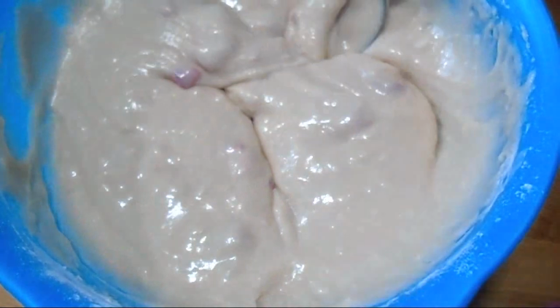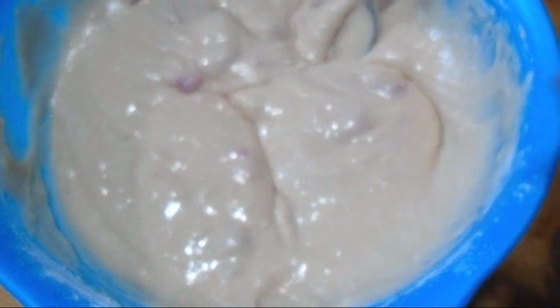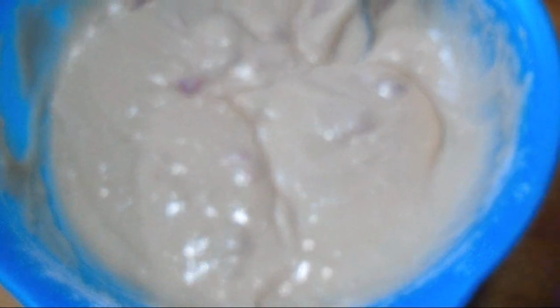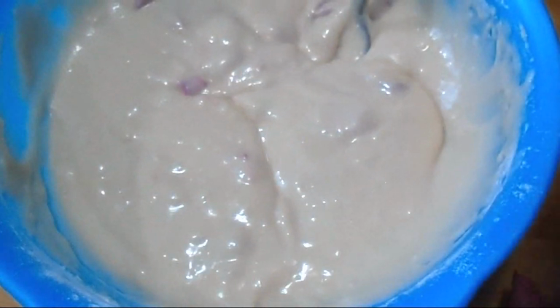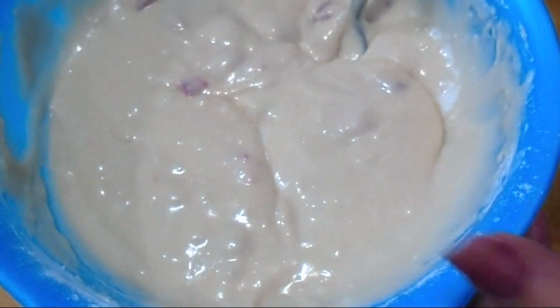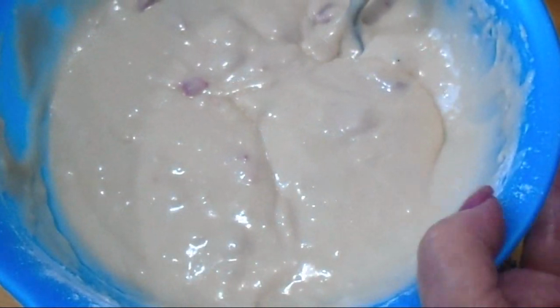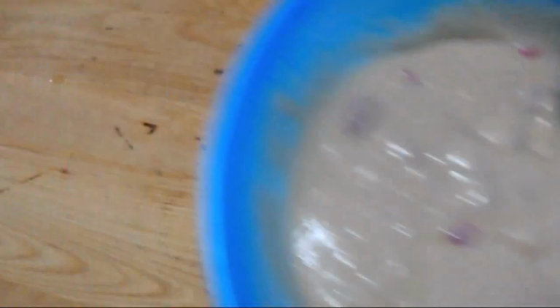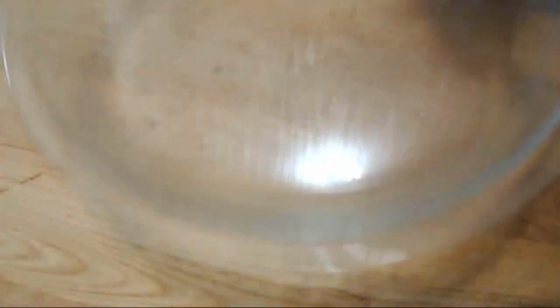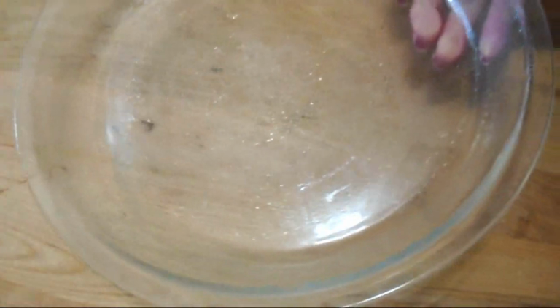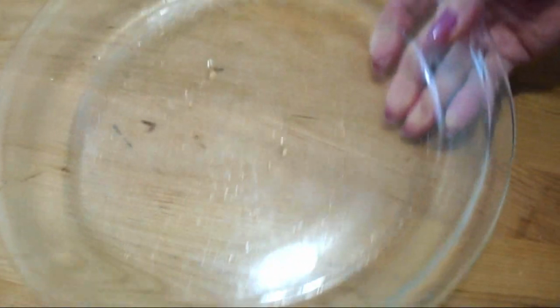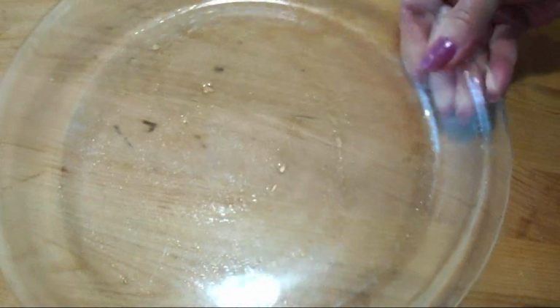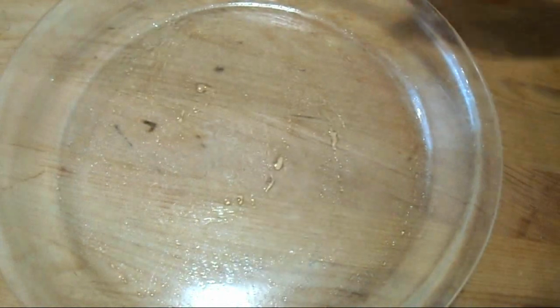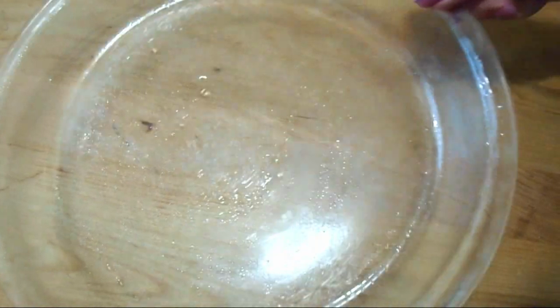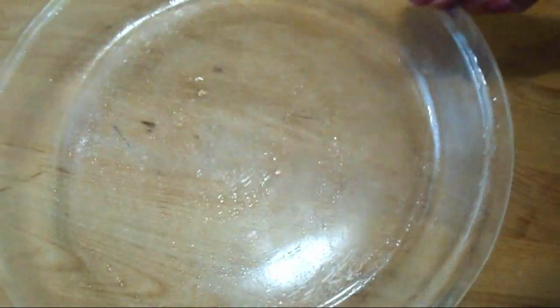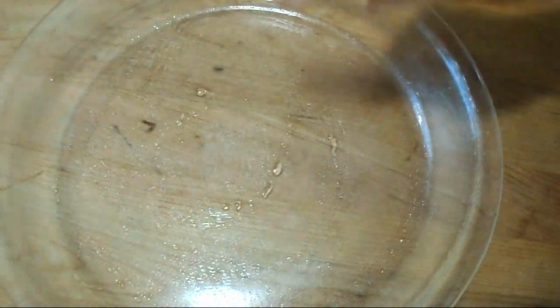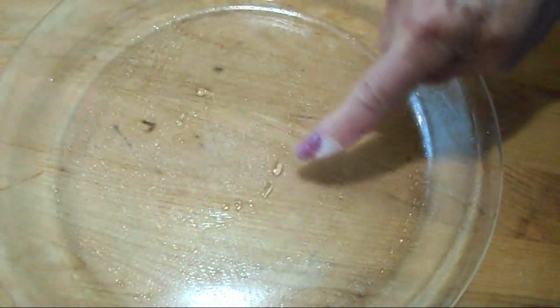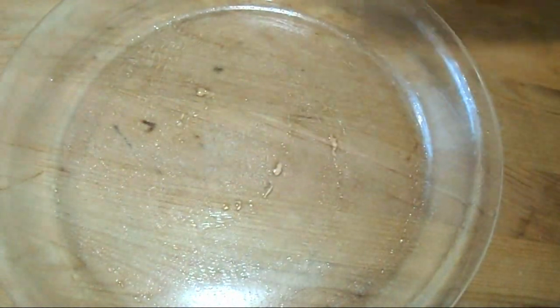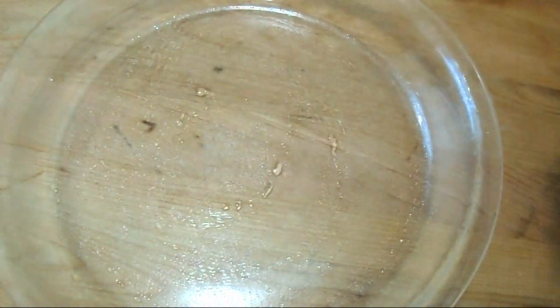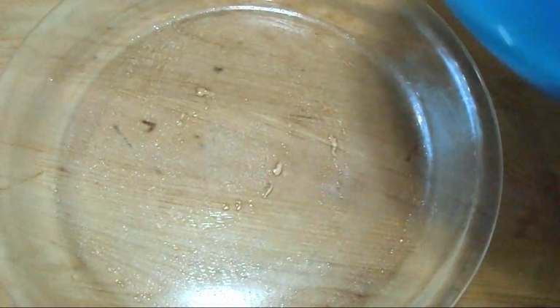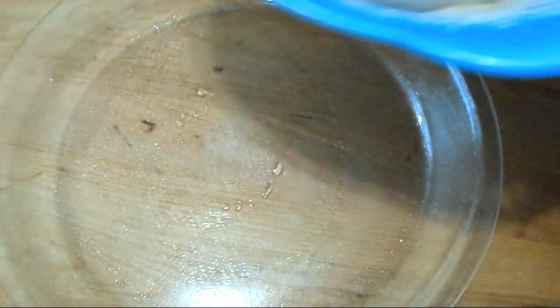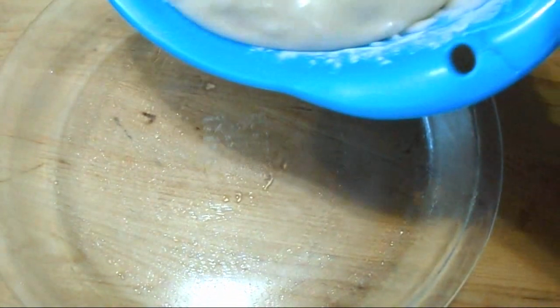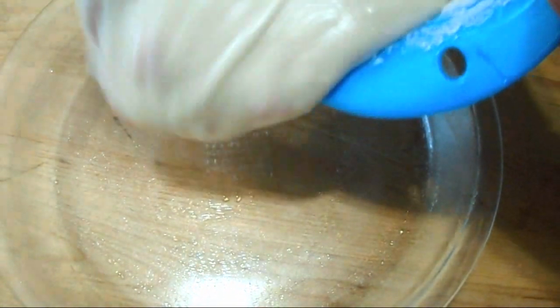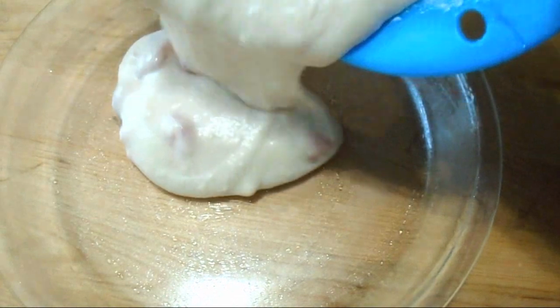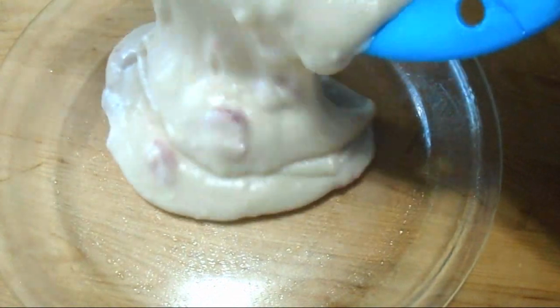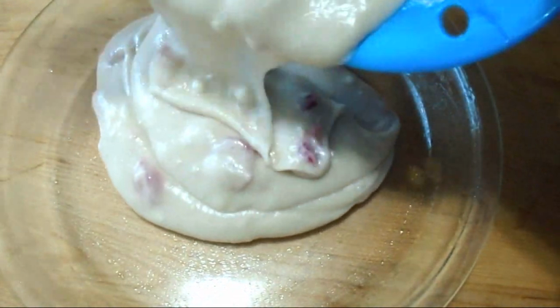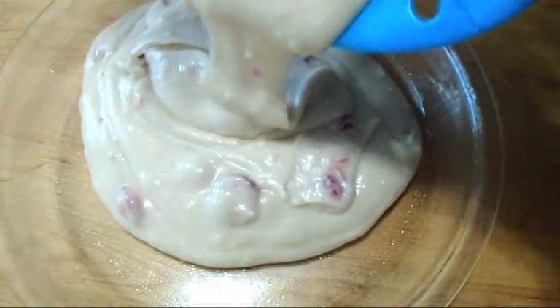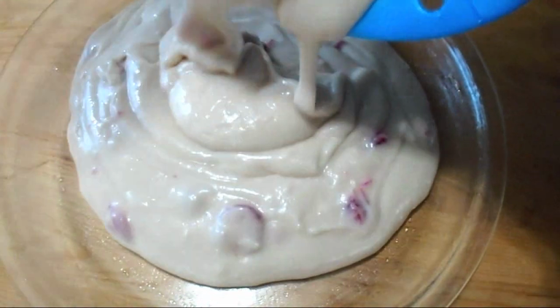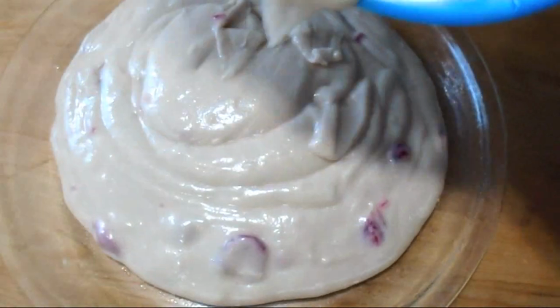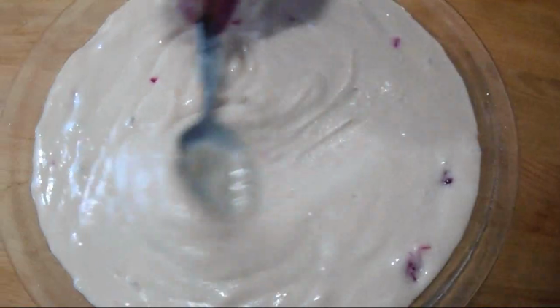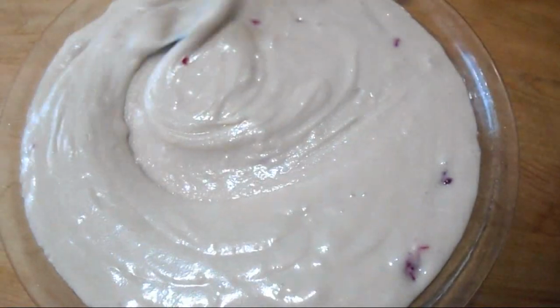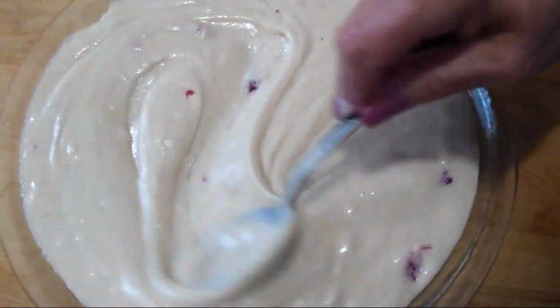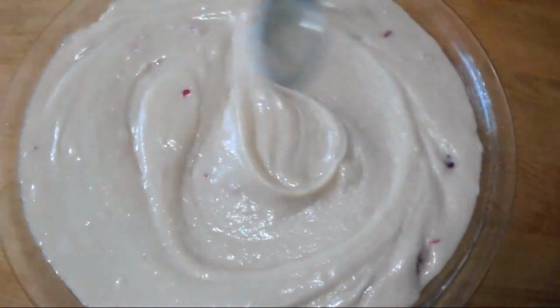And you can put as many cherries as you like. Here I have a Pyrex pie plate and I have already greased it, and I'm going to add my batter and spread that out.